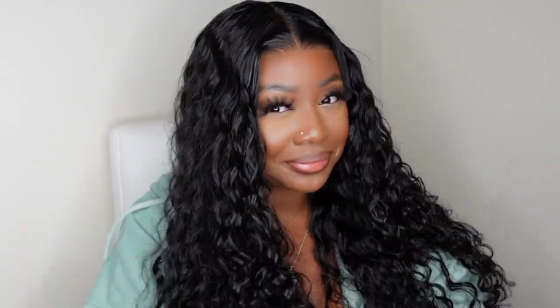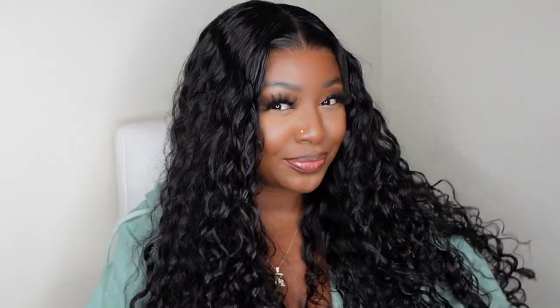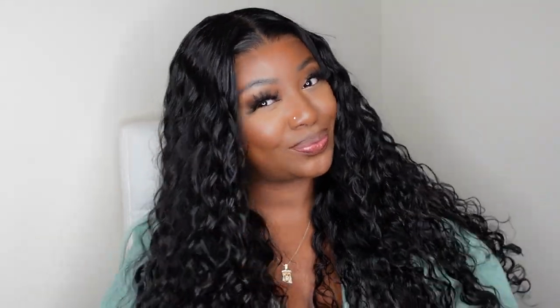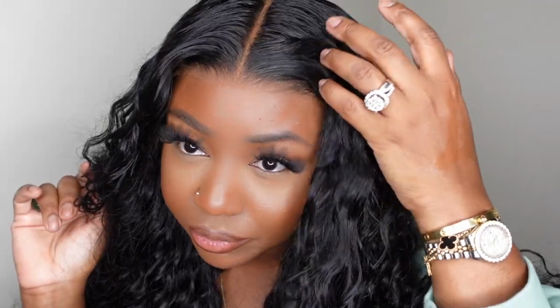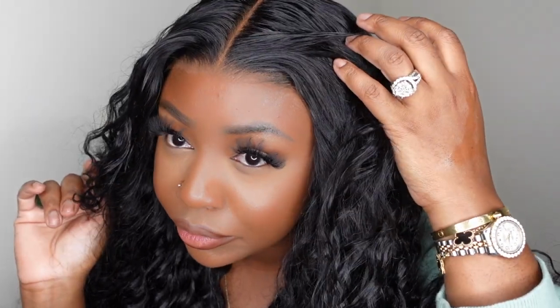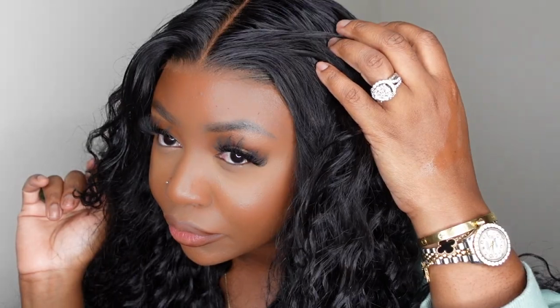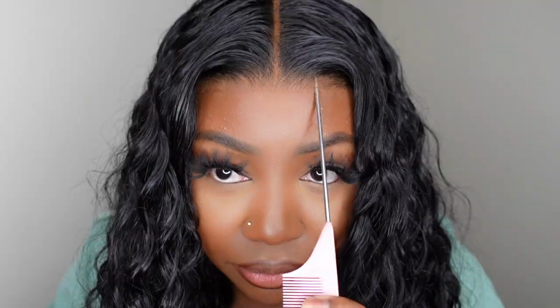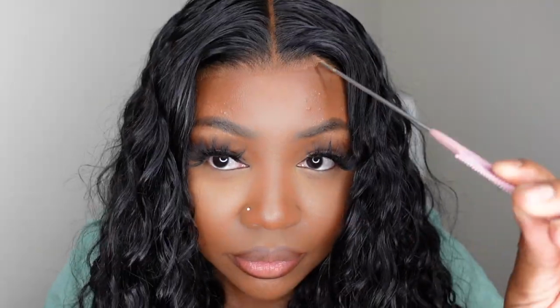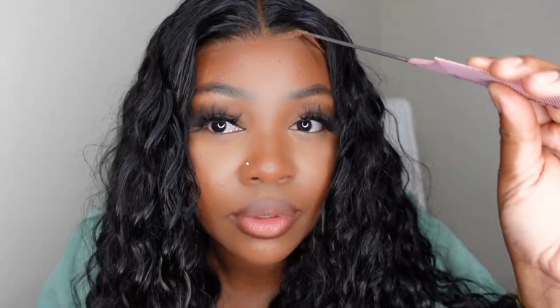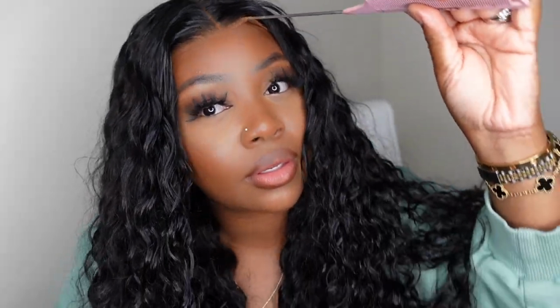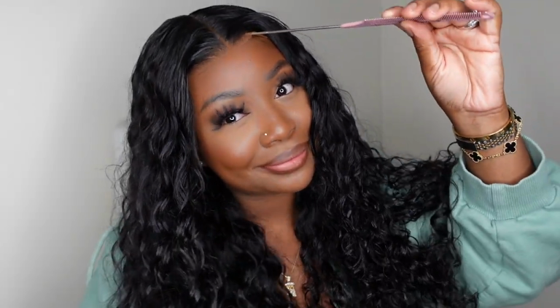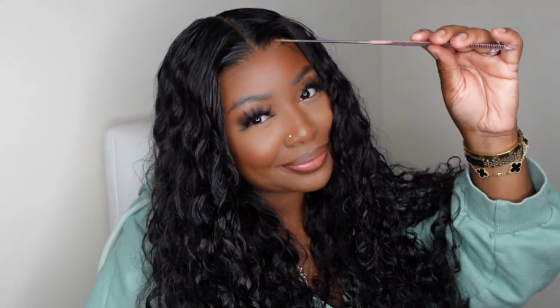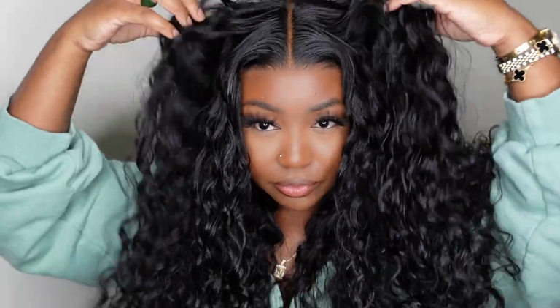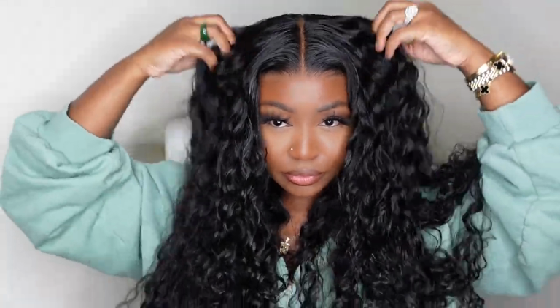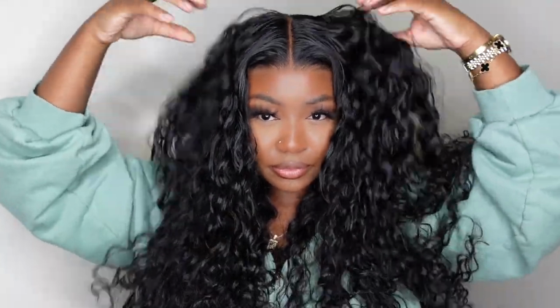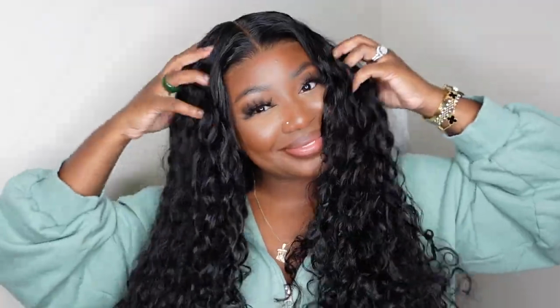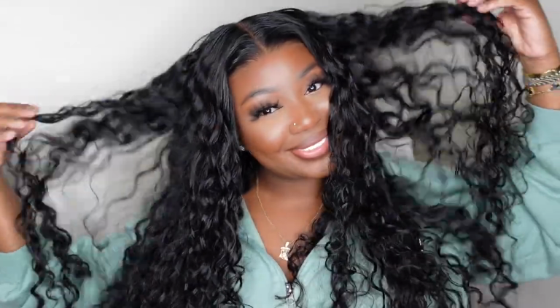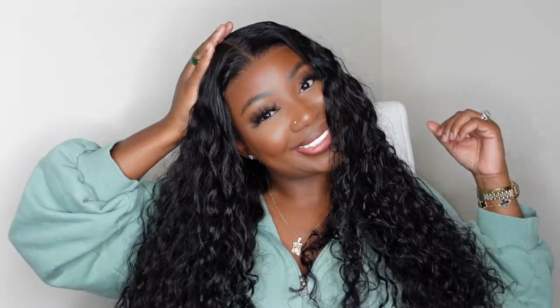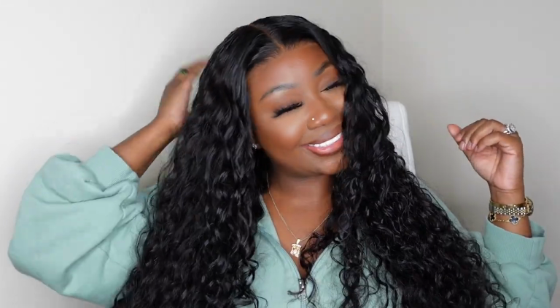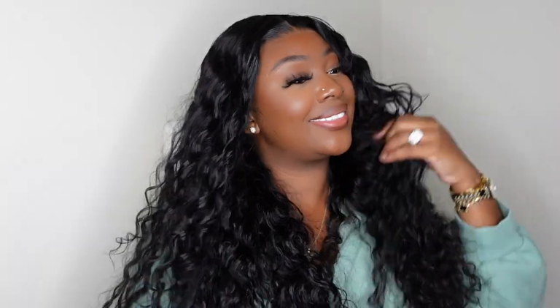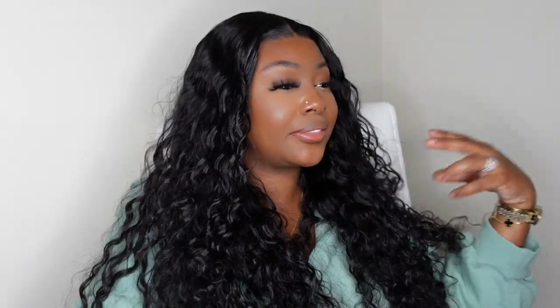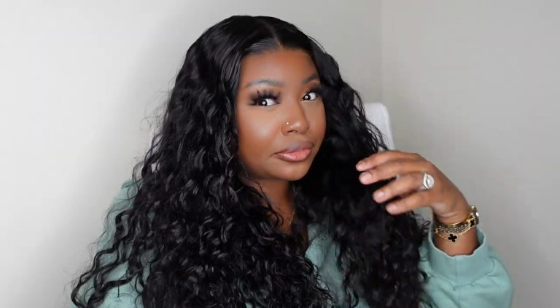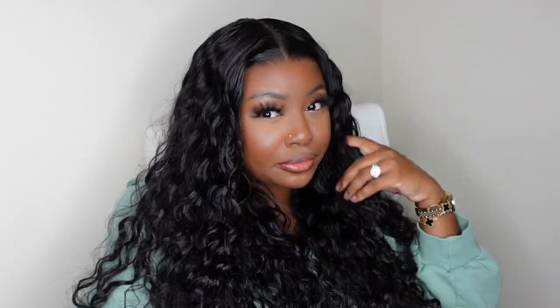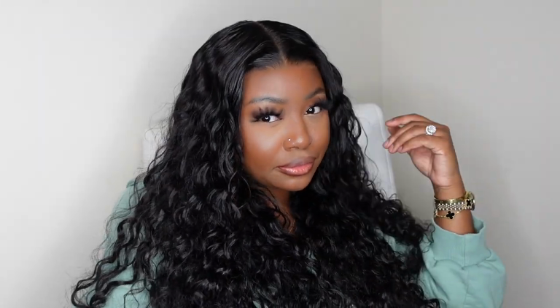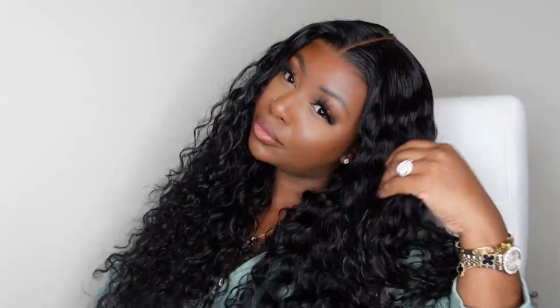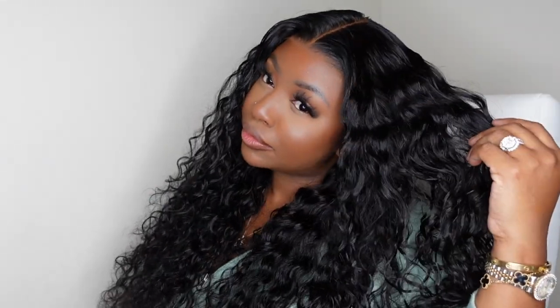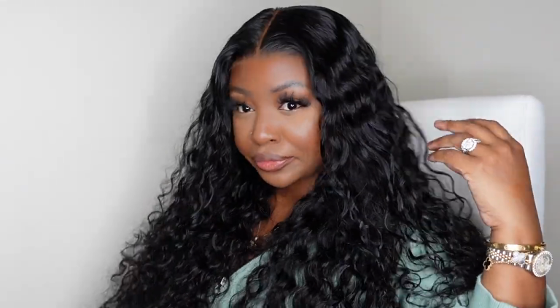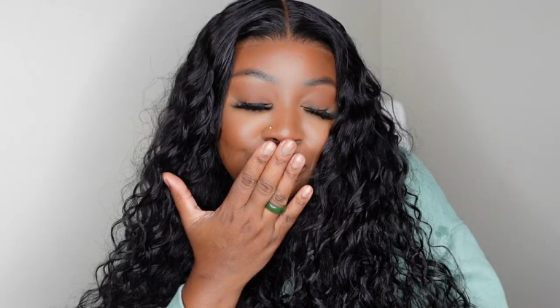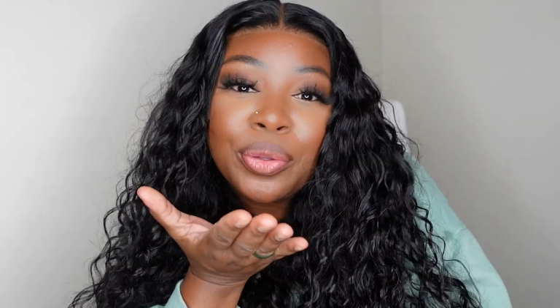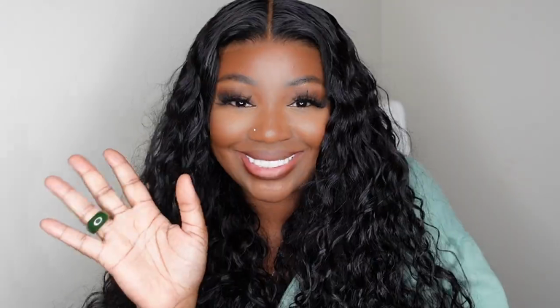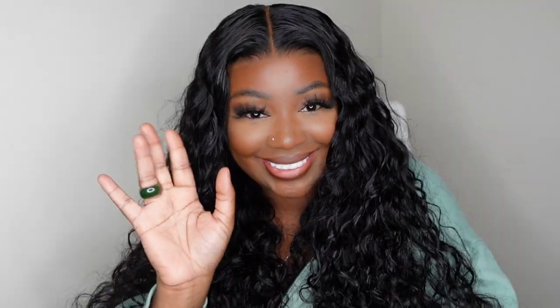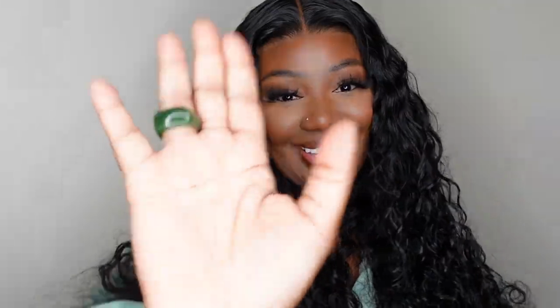Today I'm going to be sharing this beautiful glueless loose deep wave wig with you all. We're going to be doing a start-to-finish install and this one comes courtesy of Wiggins Hair. She's absolutely gorgeous, she's full, and we're going to start now on the install.